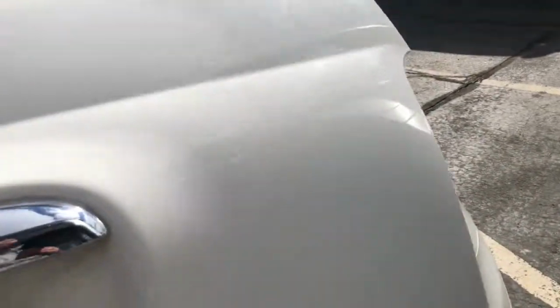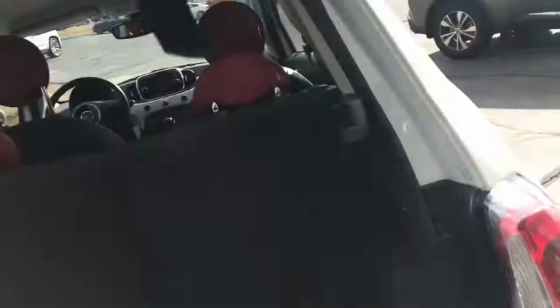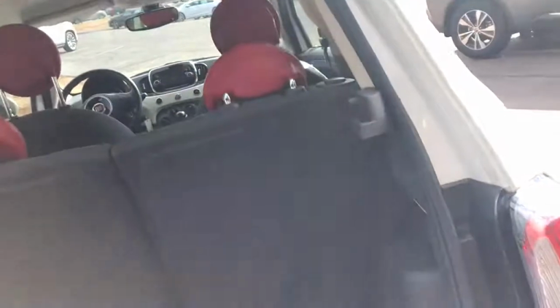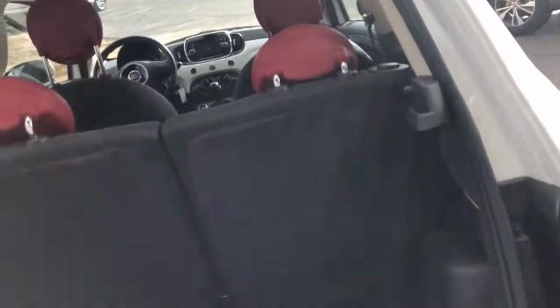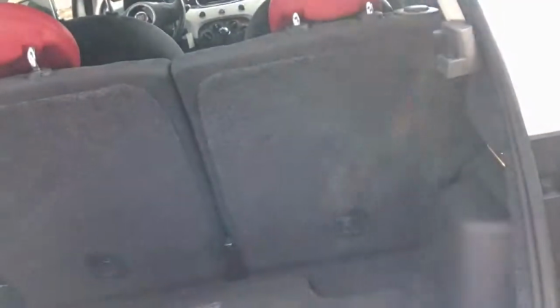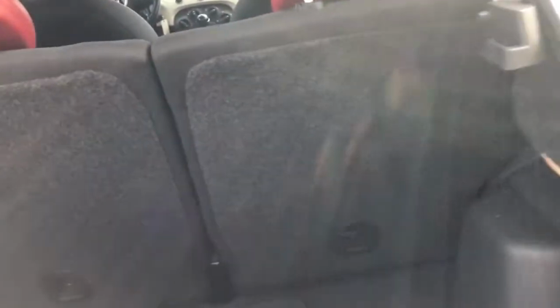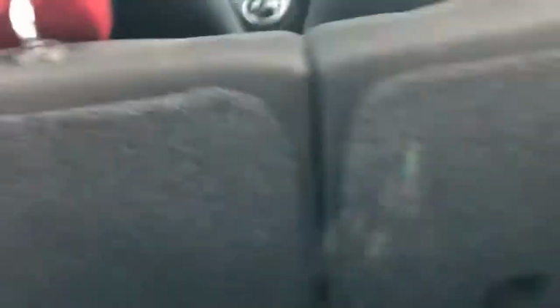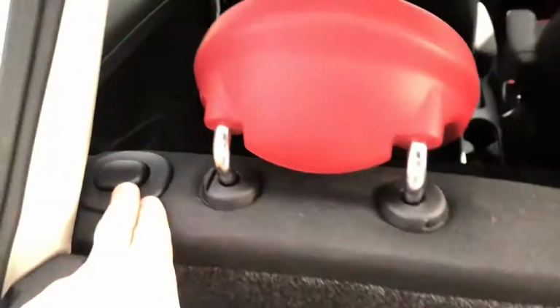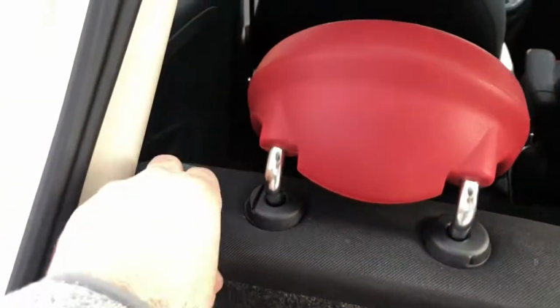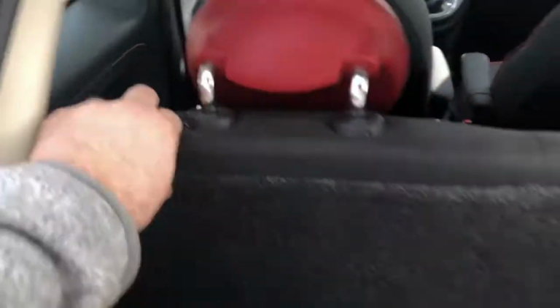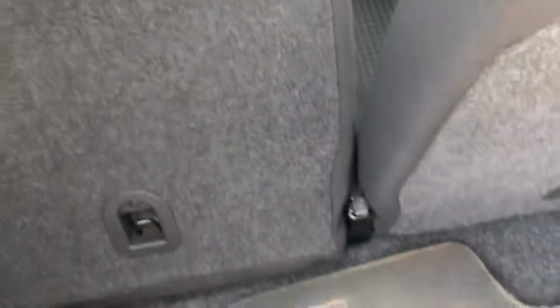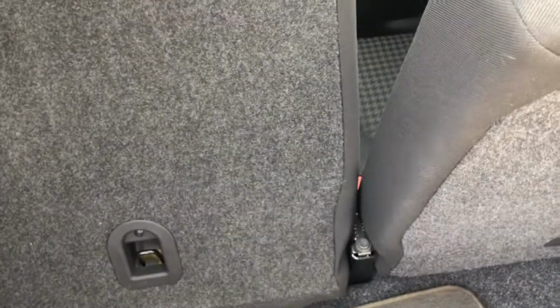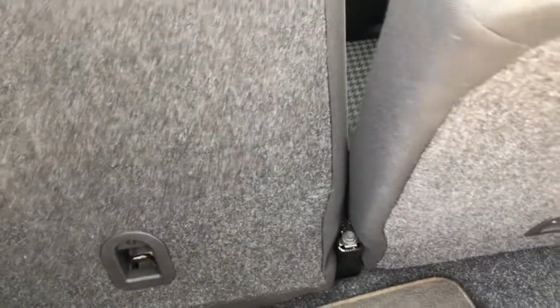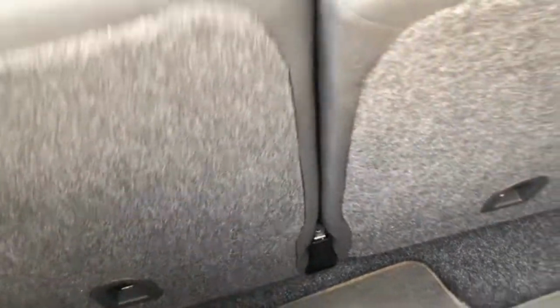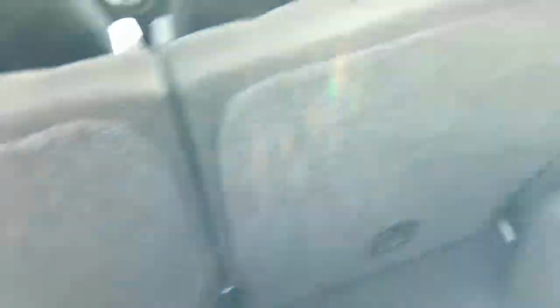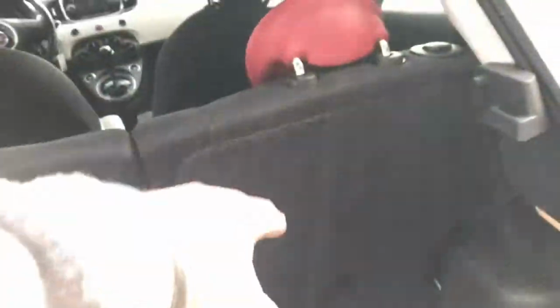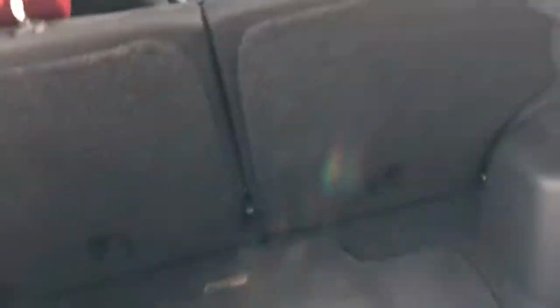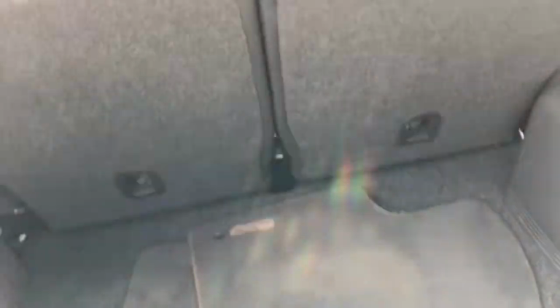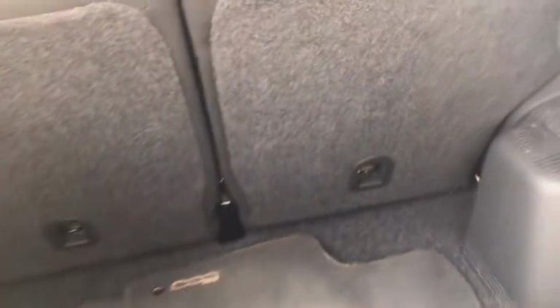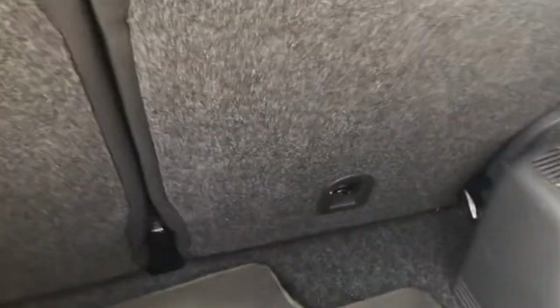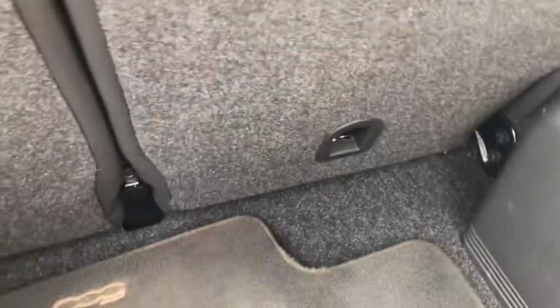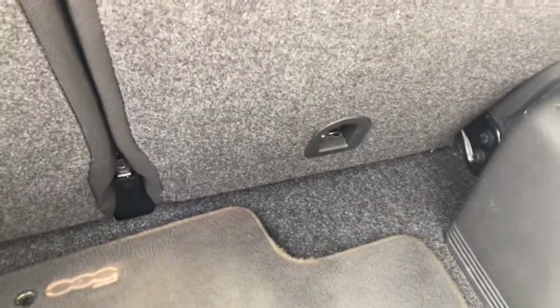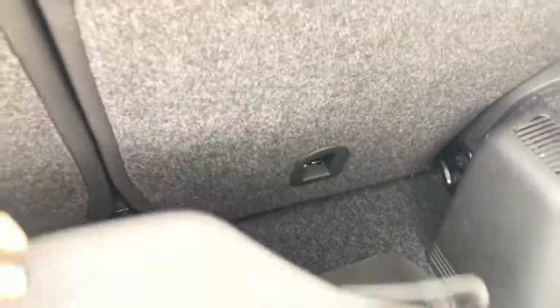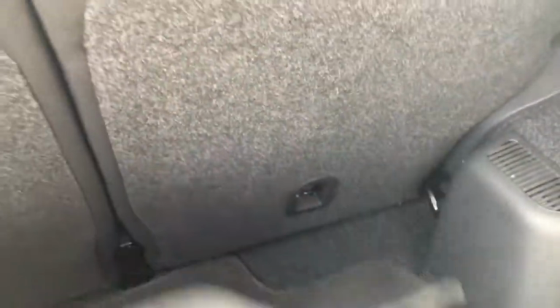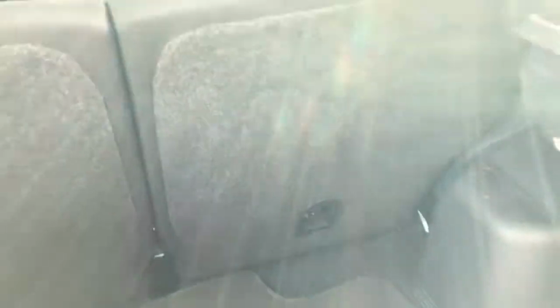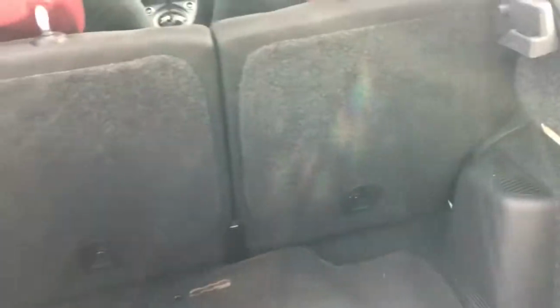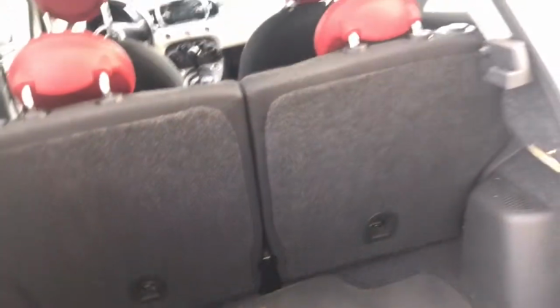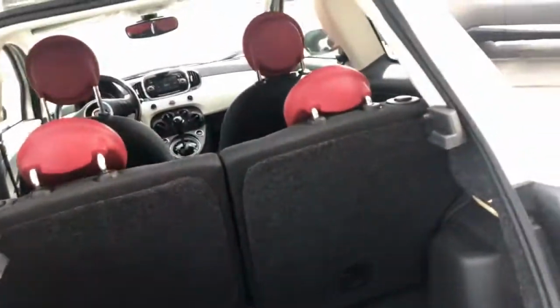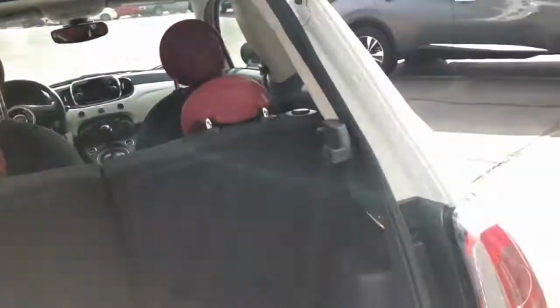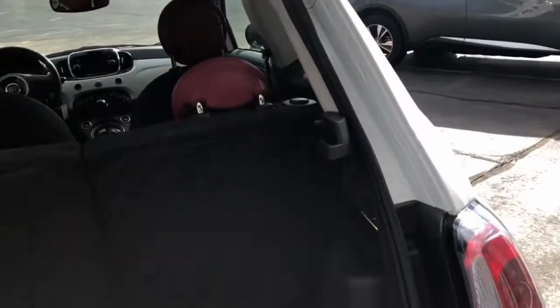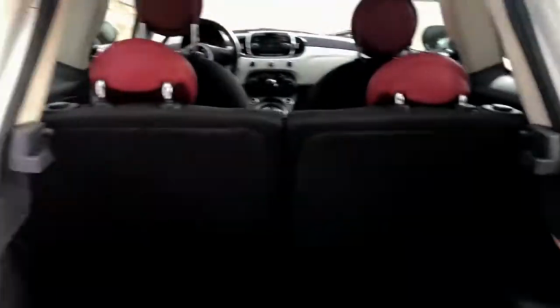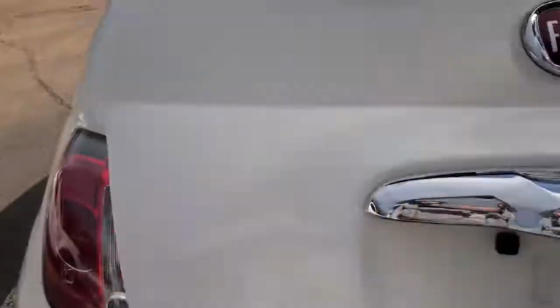Pop this thing open — super easy to get in here. One-touch seat will fold down flat for you, same as the other side. A little bit of space in here.